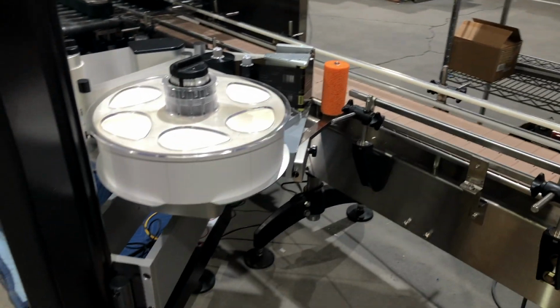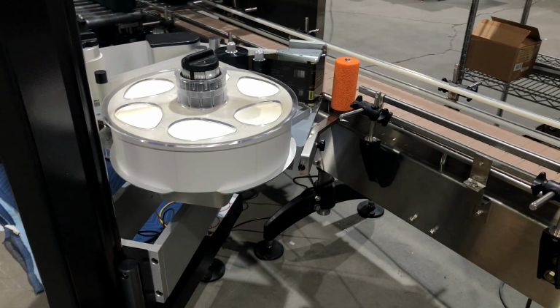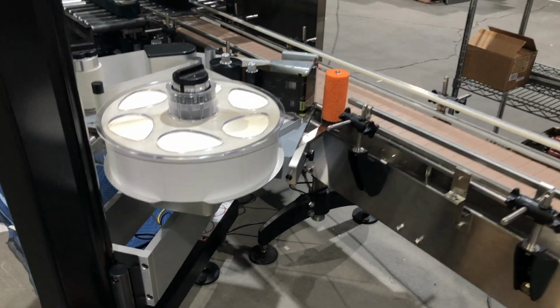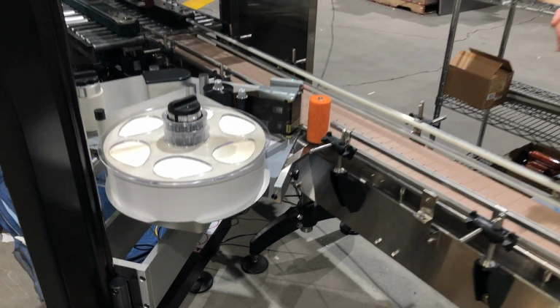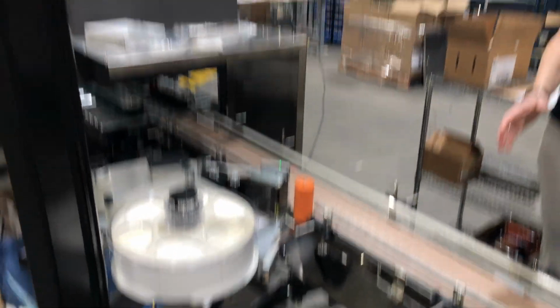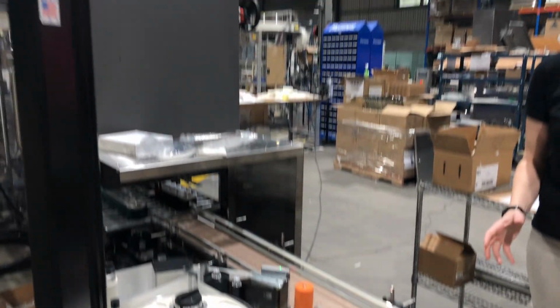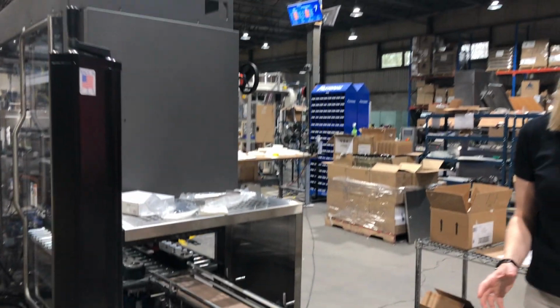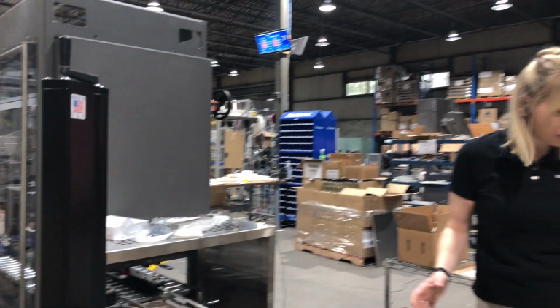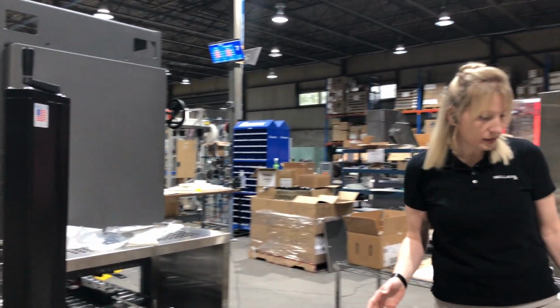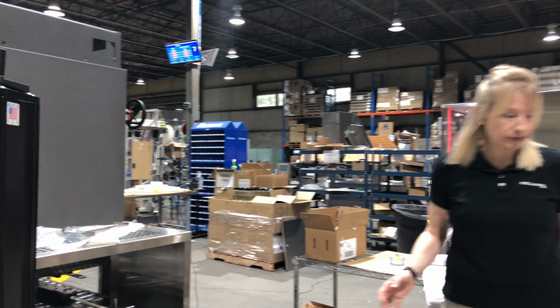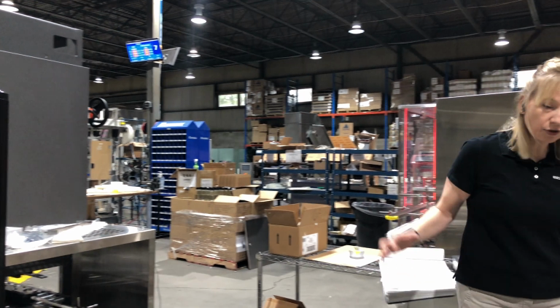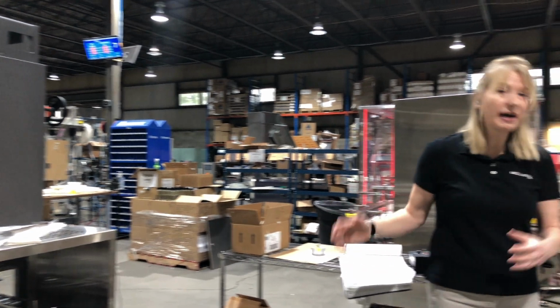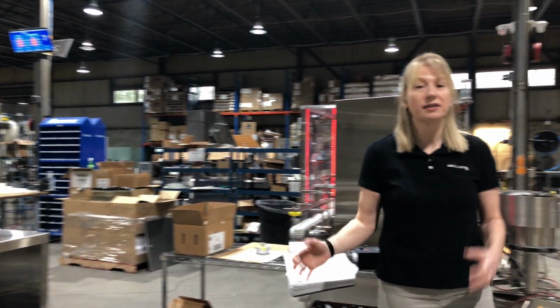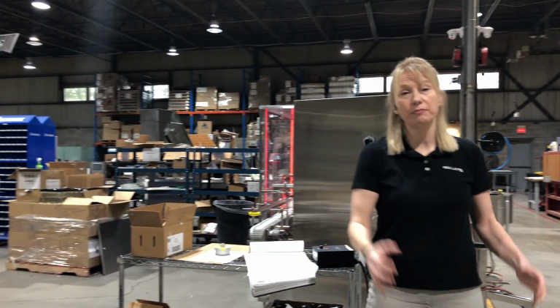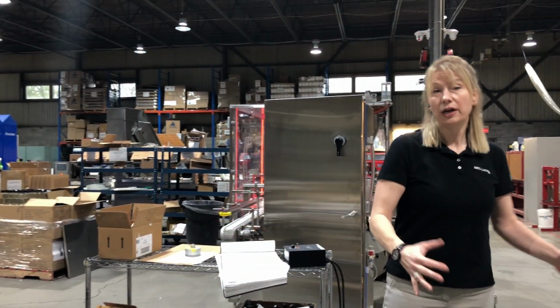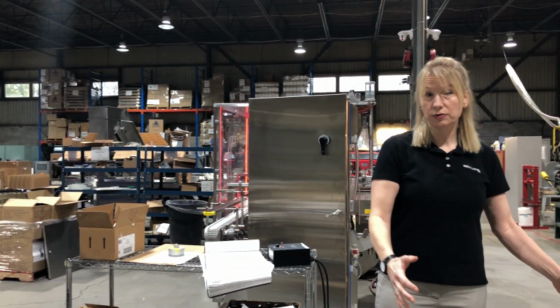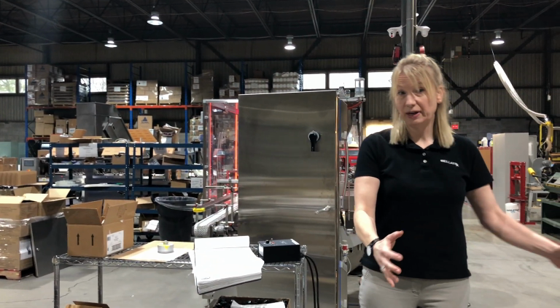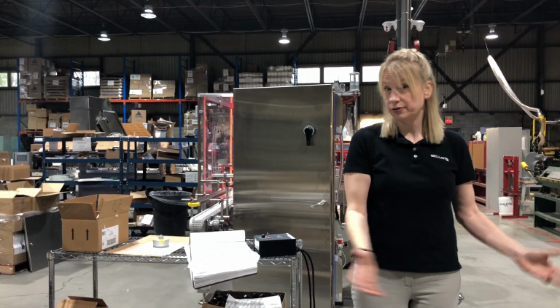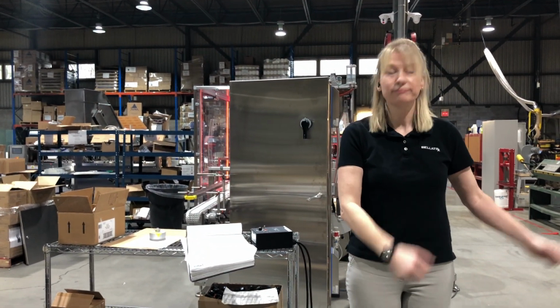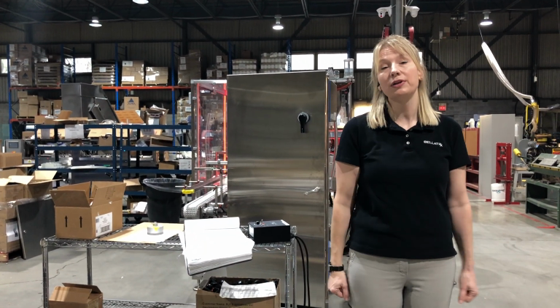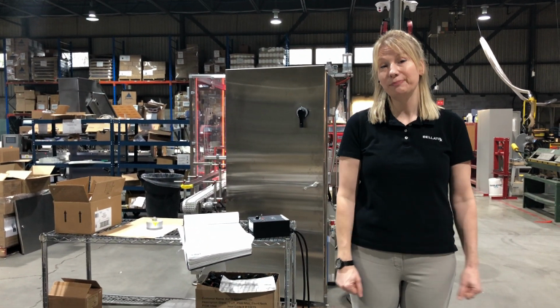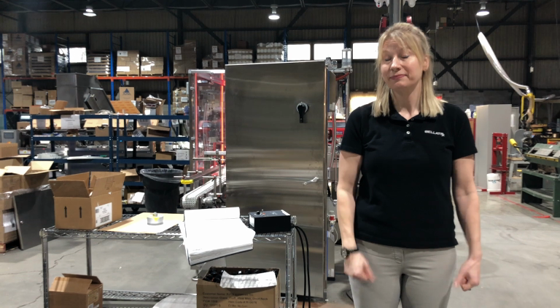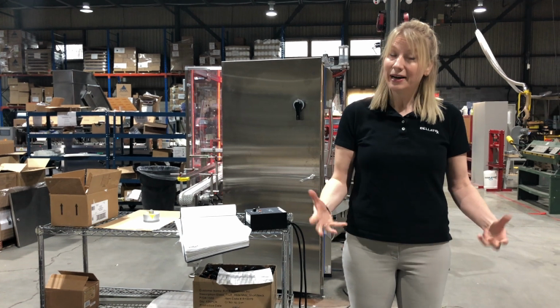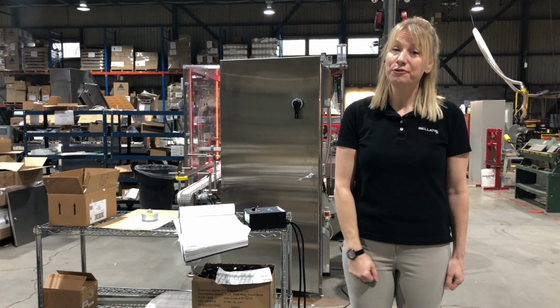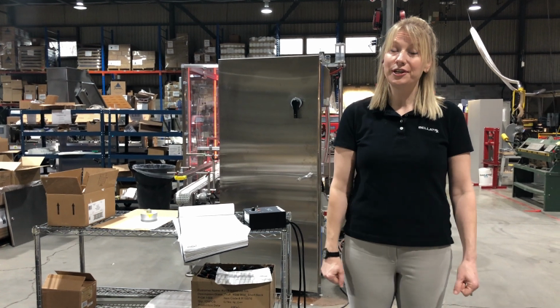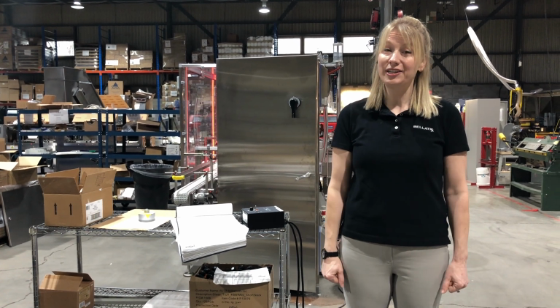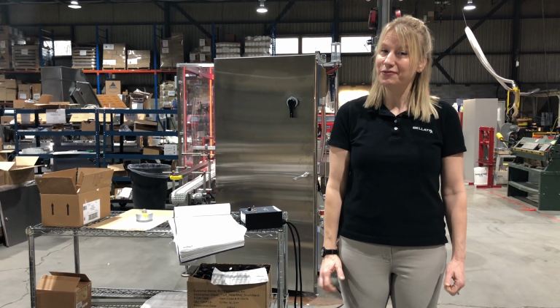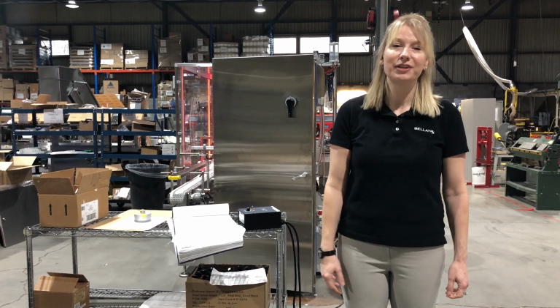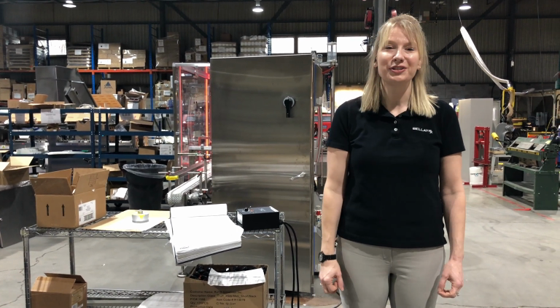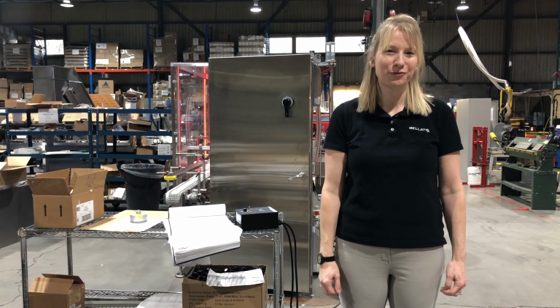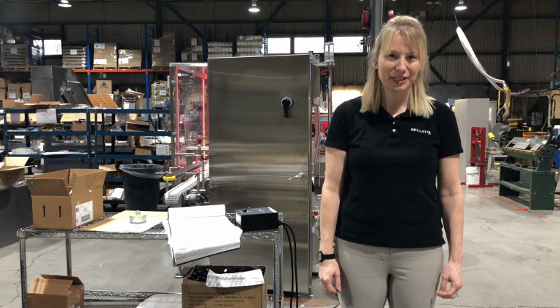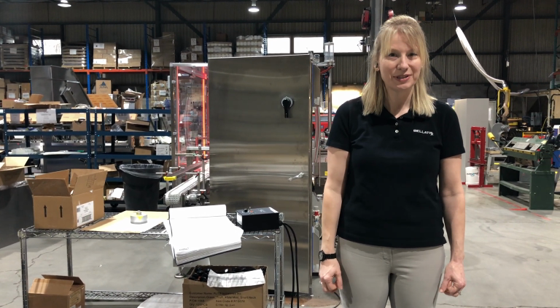What's not shown in this line is we also have a robotic palletizer as part of this line, which will be palletizing them in rows on the palletizers, getting ready to ship. I thank you for your attention today — if you have any questions, feel free to reach out to us.